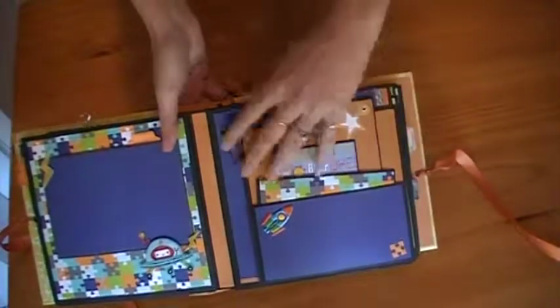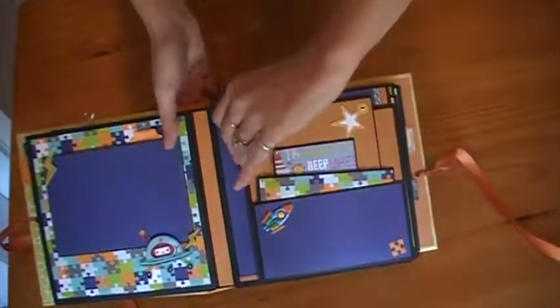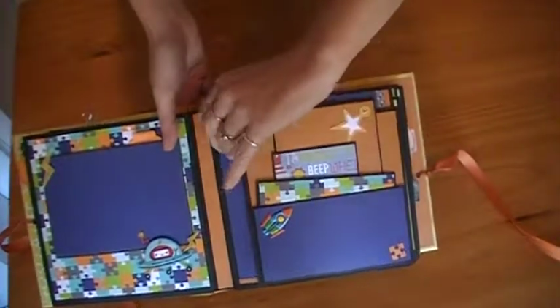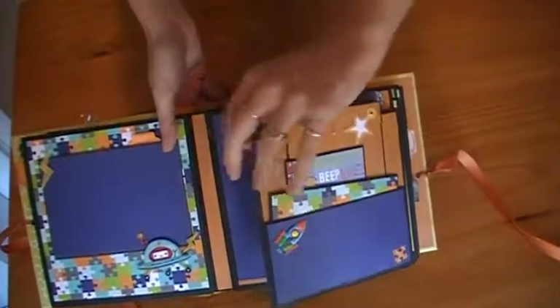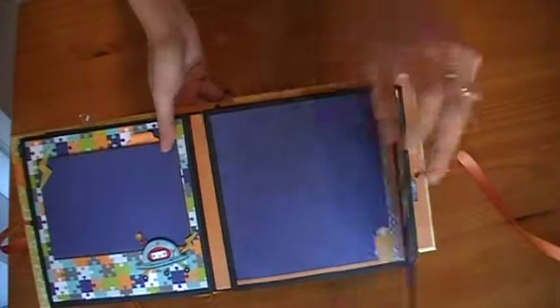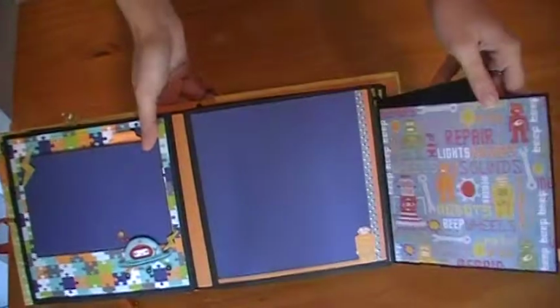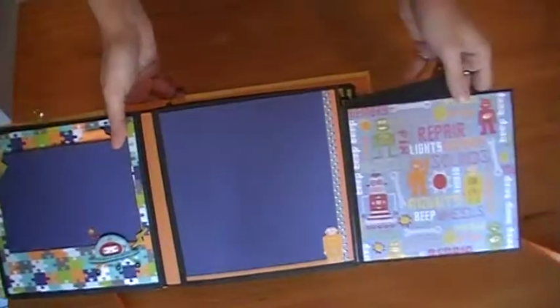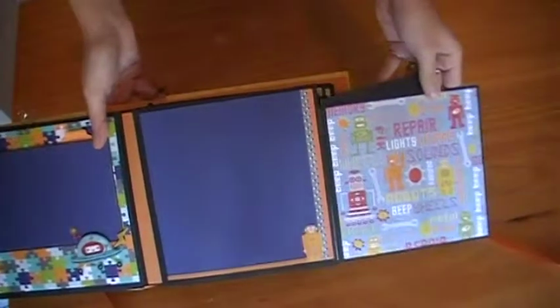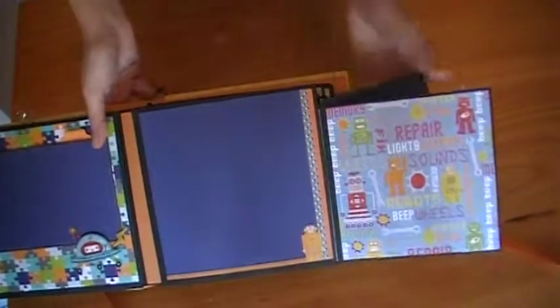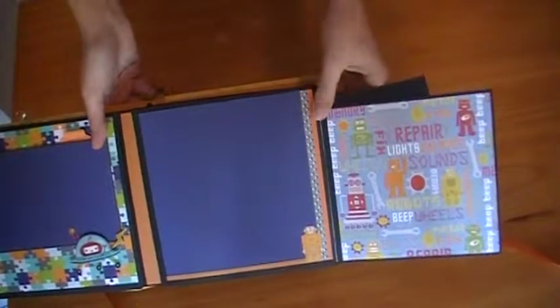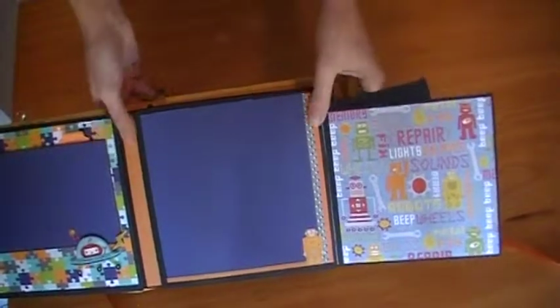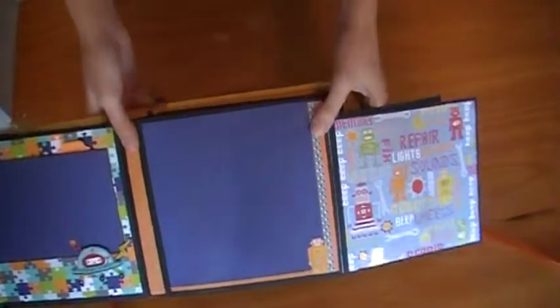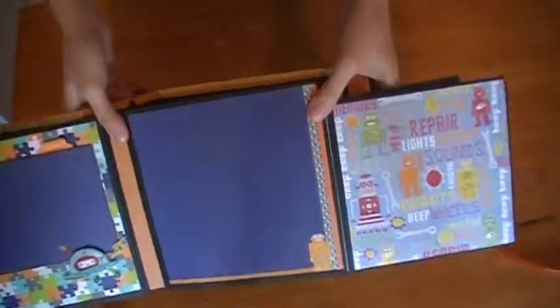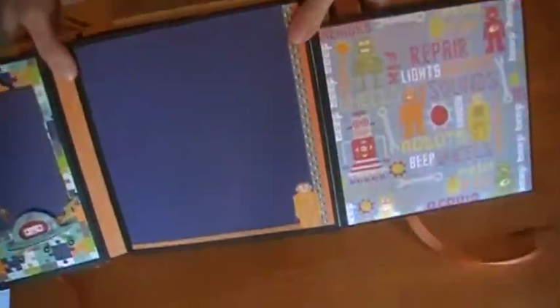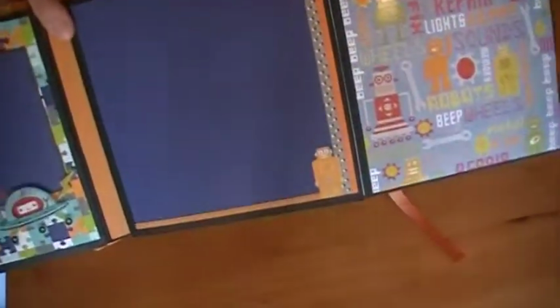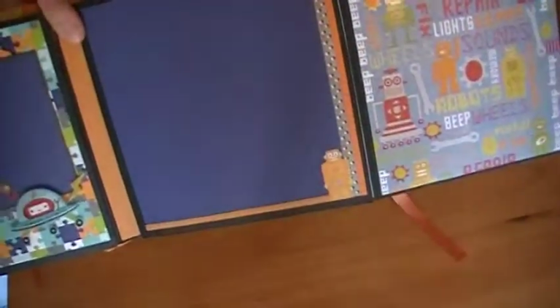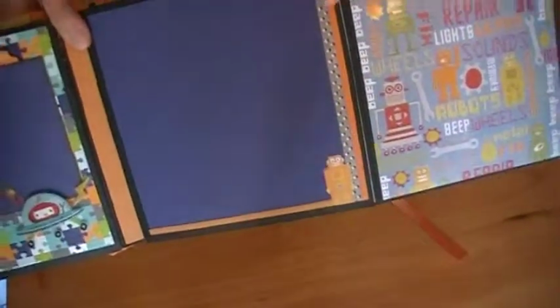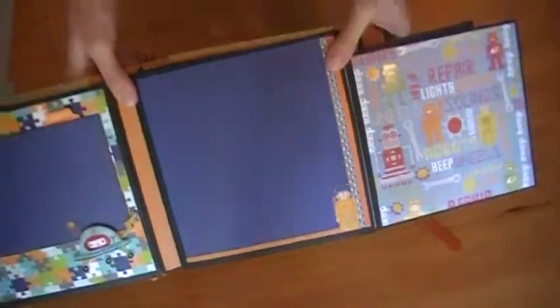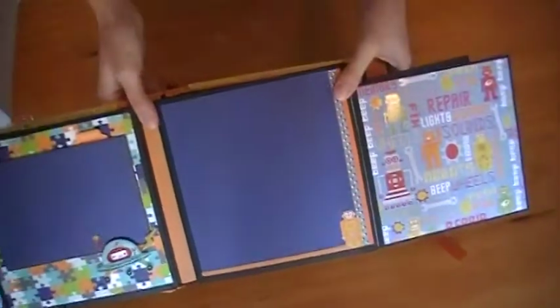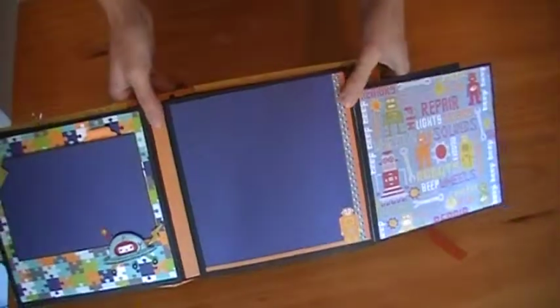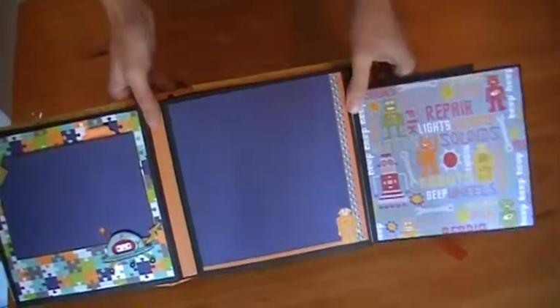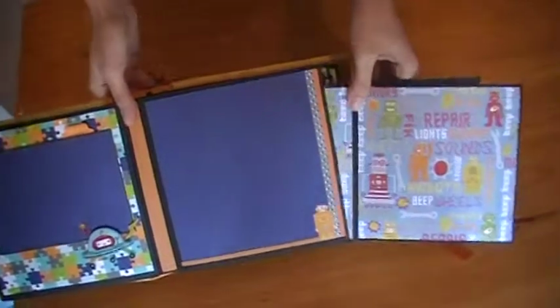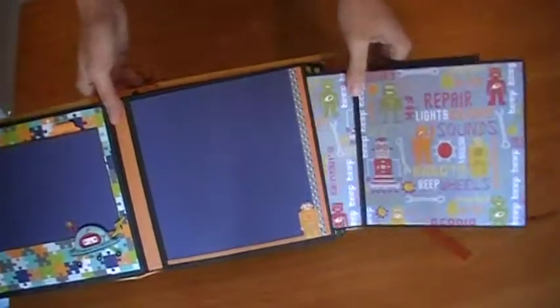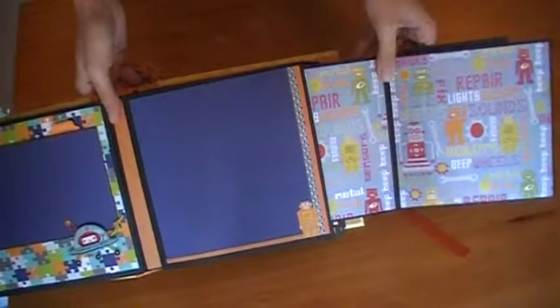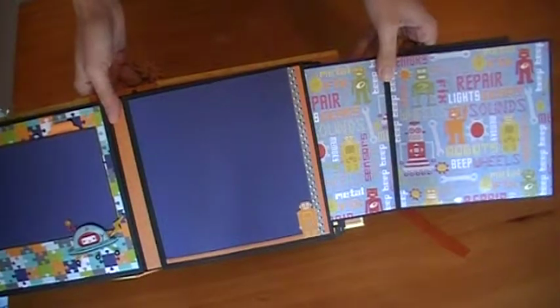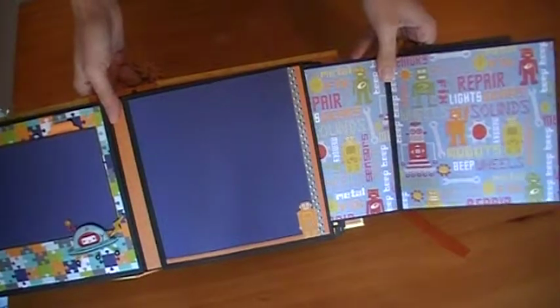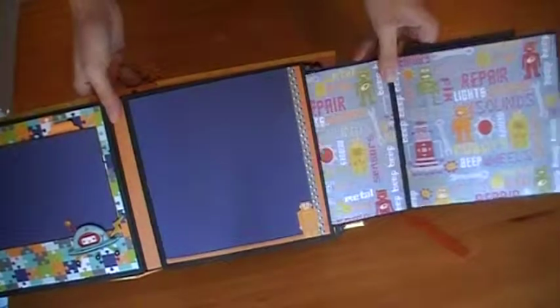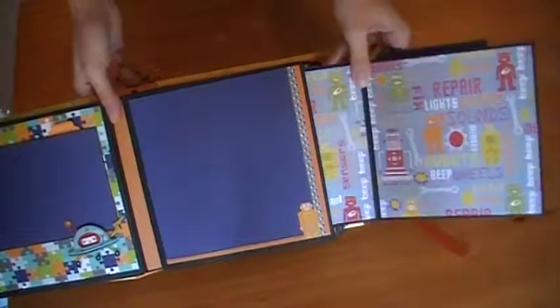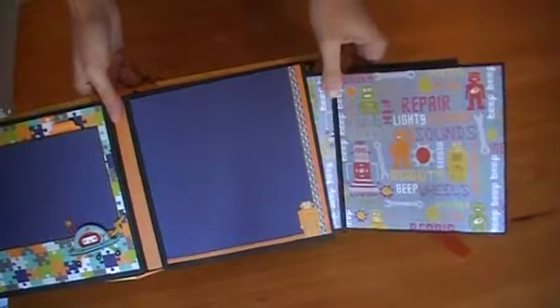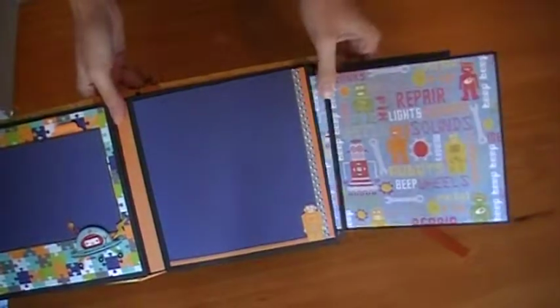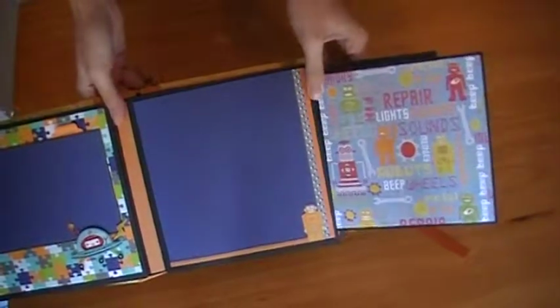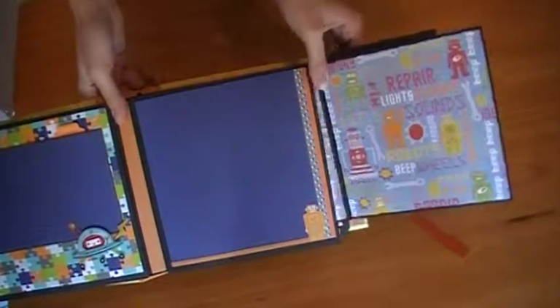This is also a flap, so it opens — there's a cute little robot inside. And this is a pull-out, so again it's a four-page photo mat.